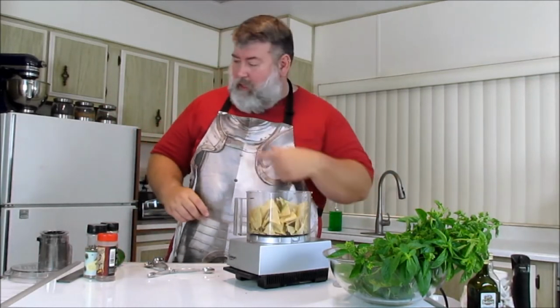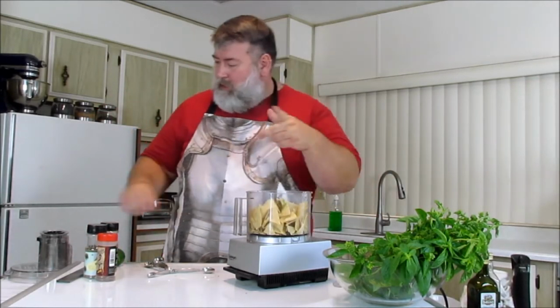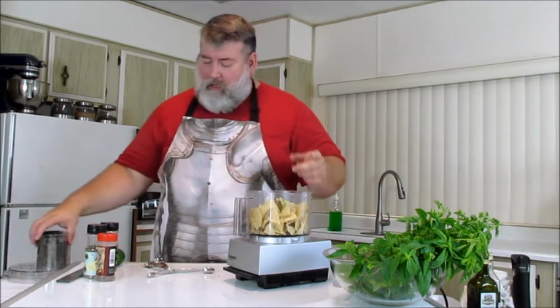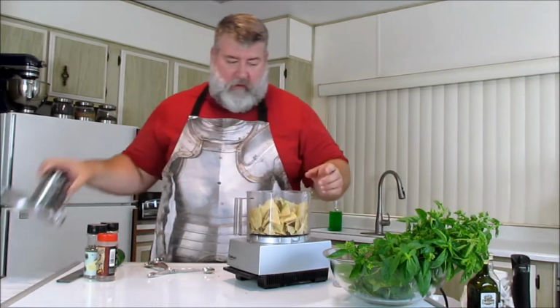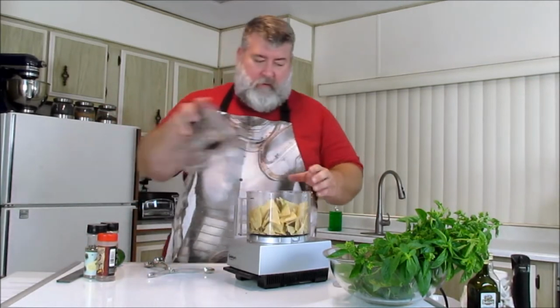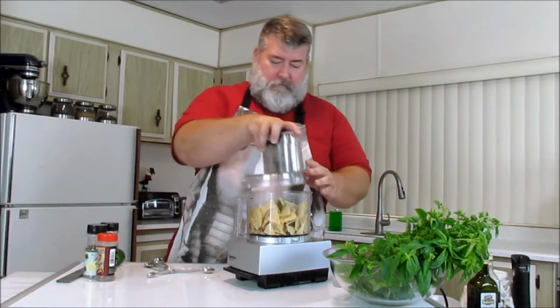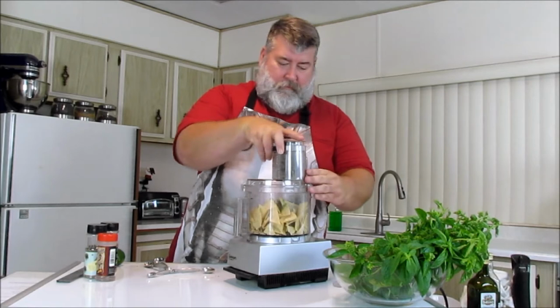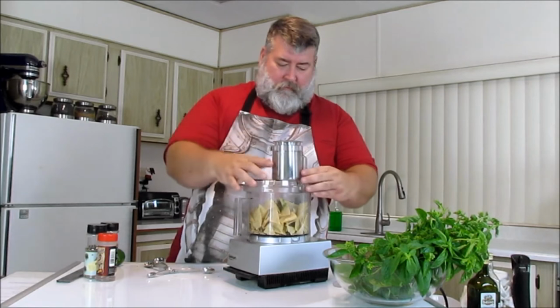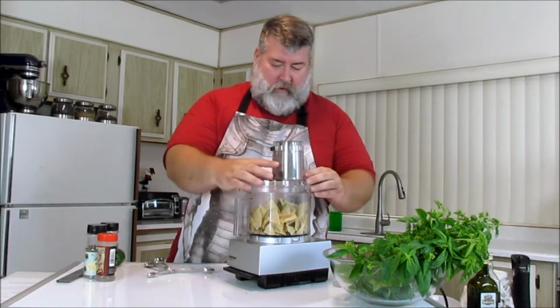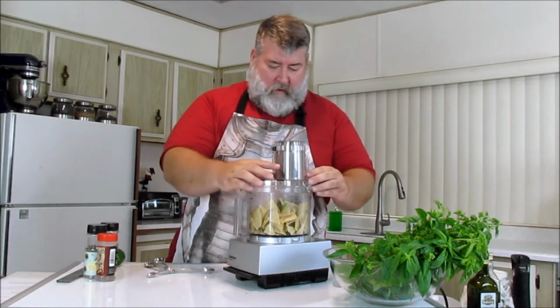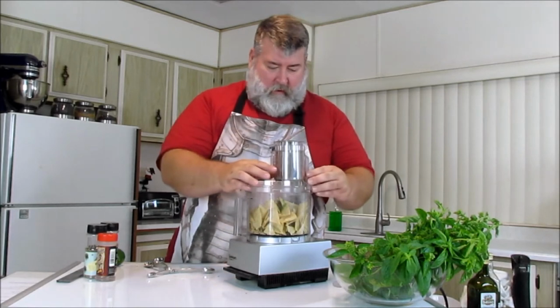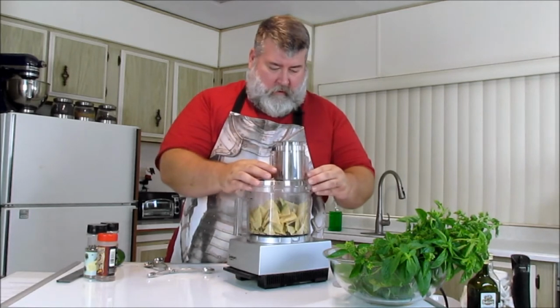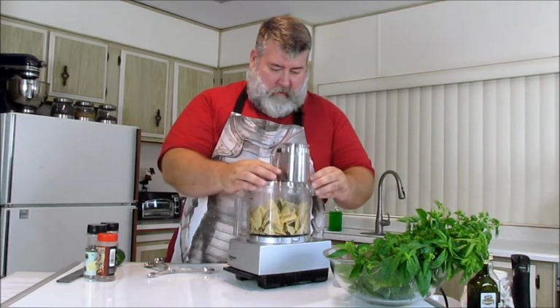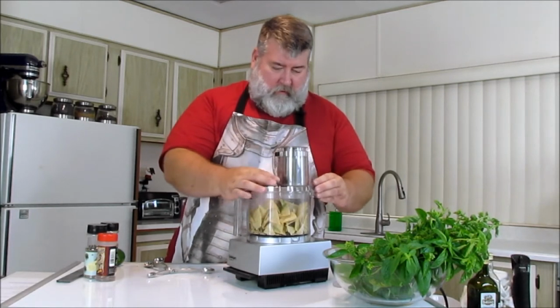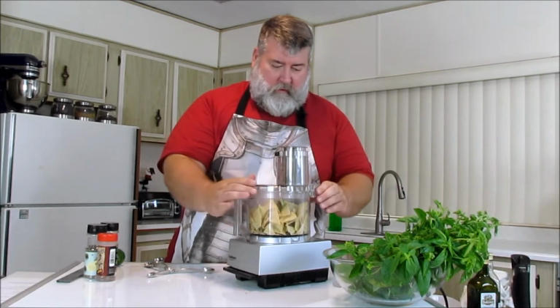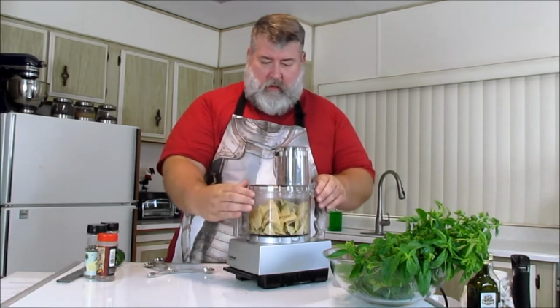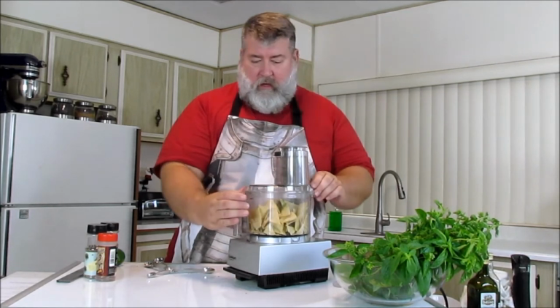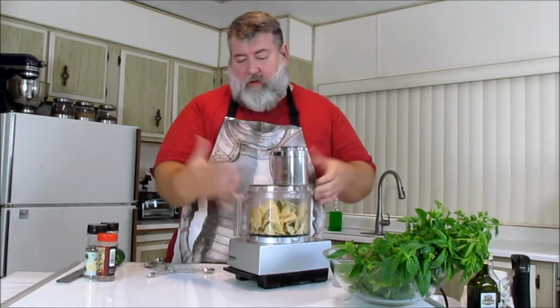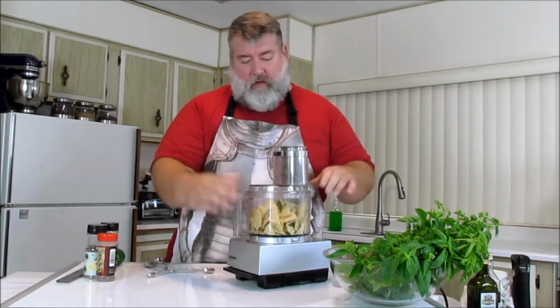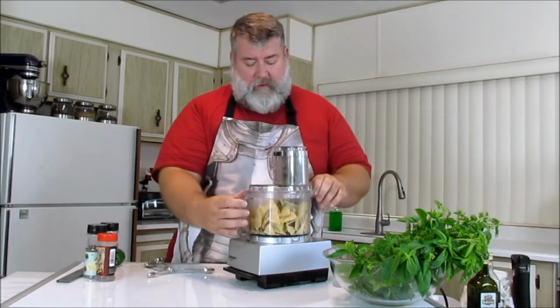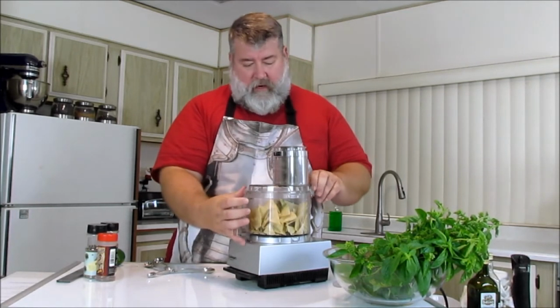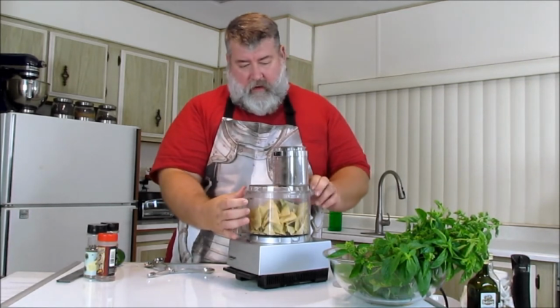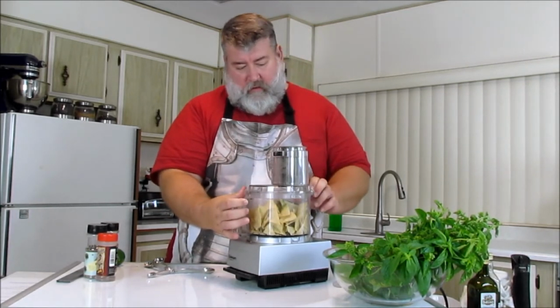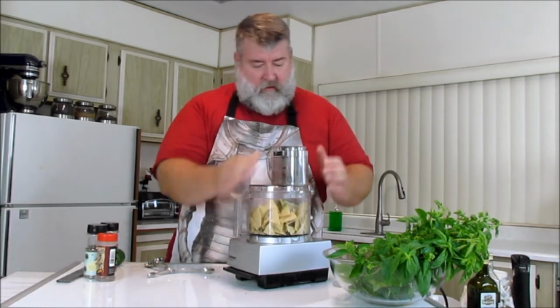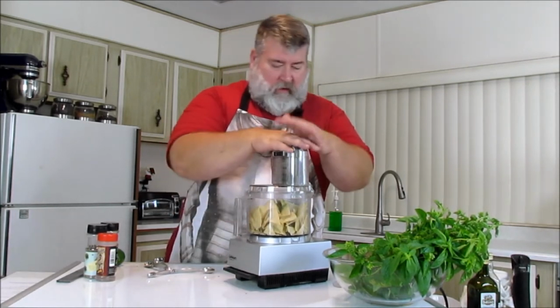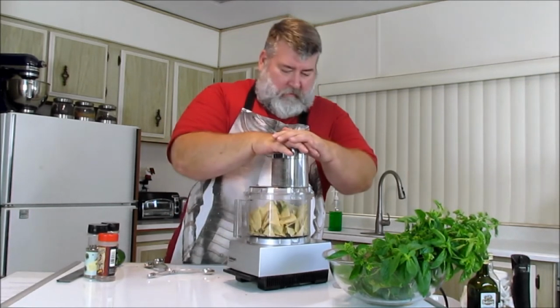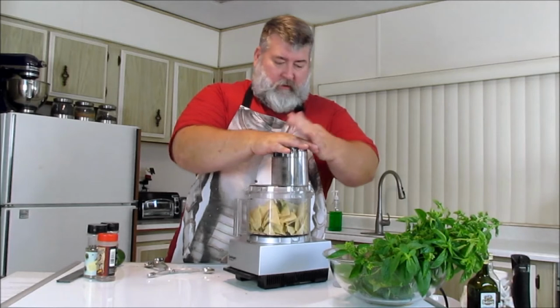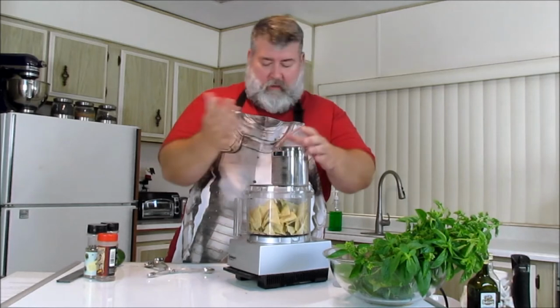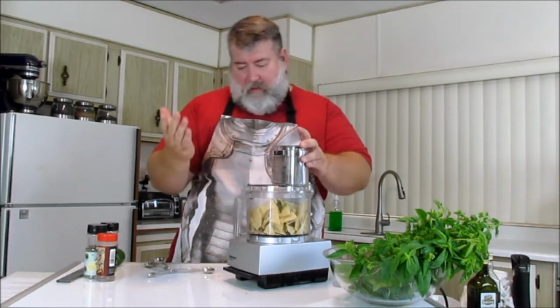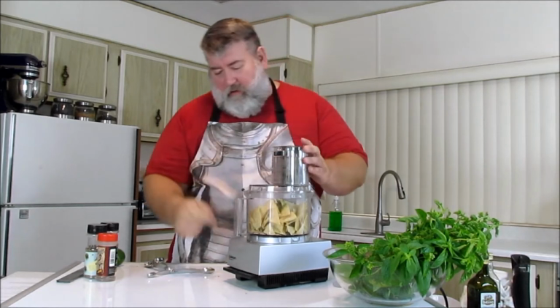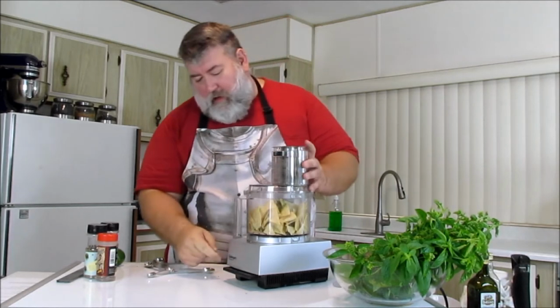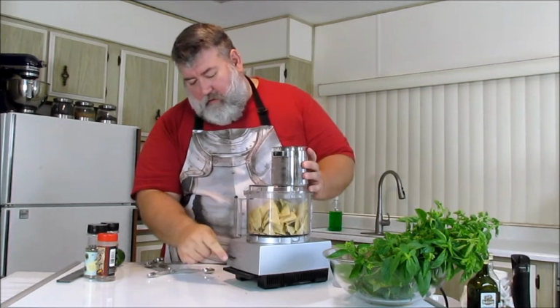Stem in there, and top on here. You can use your other top — this is the one I had in hand. Make sure it's all latched down and pulse.